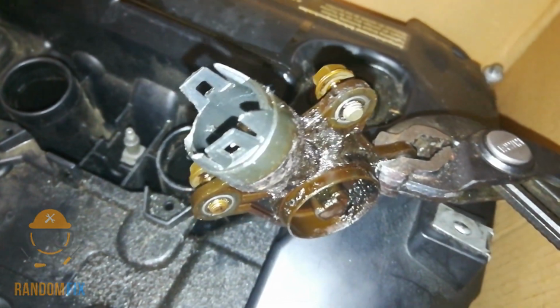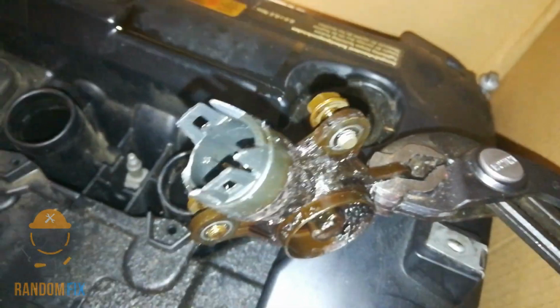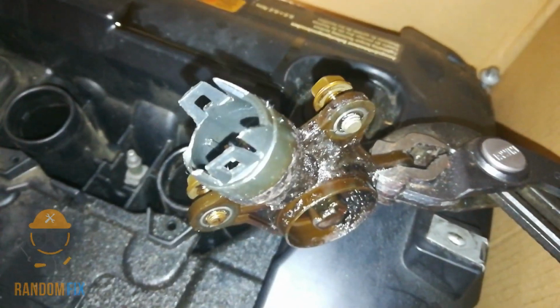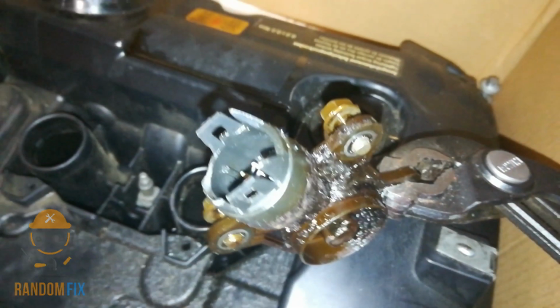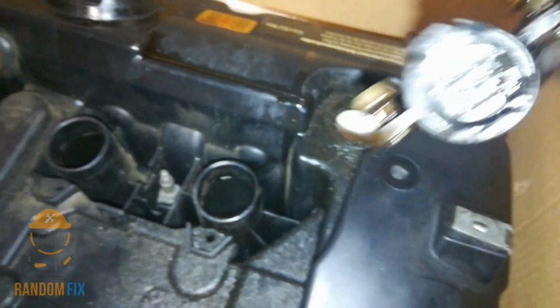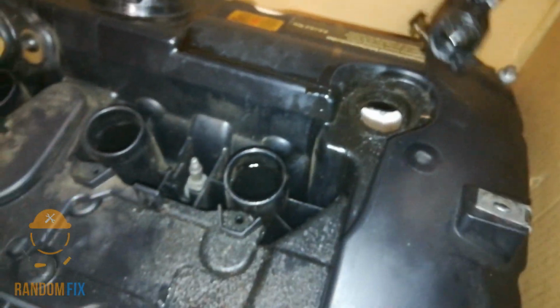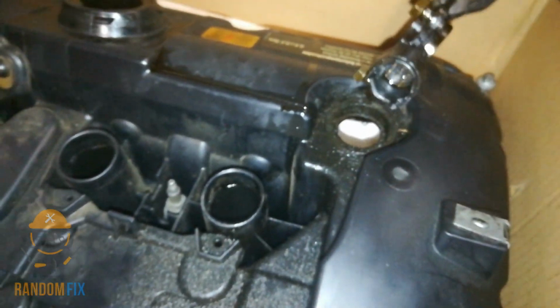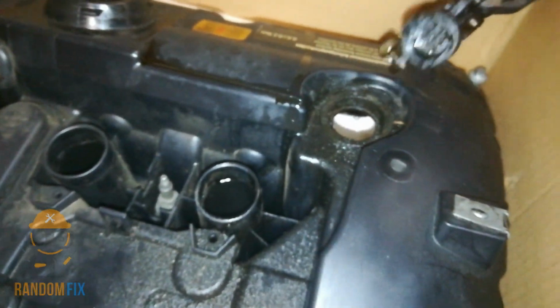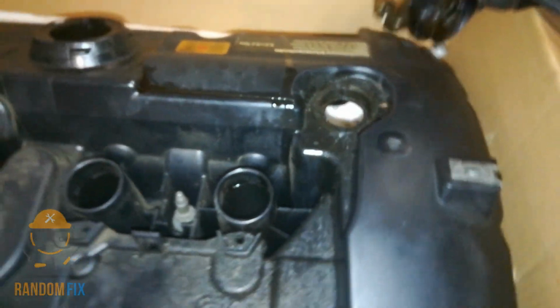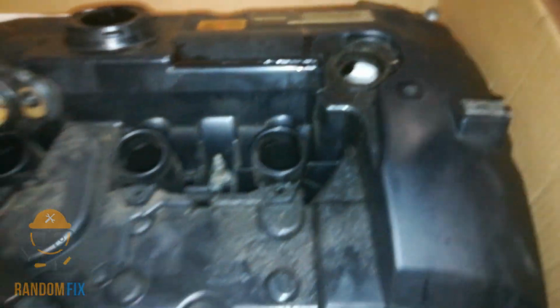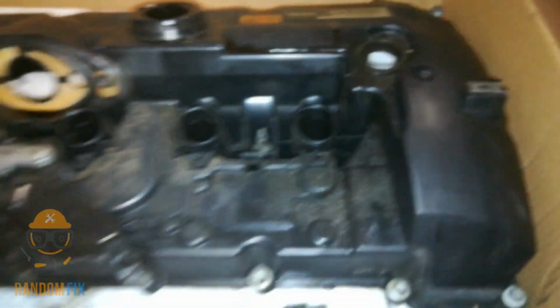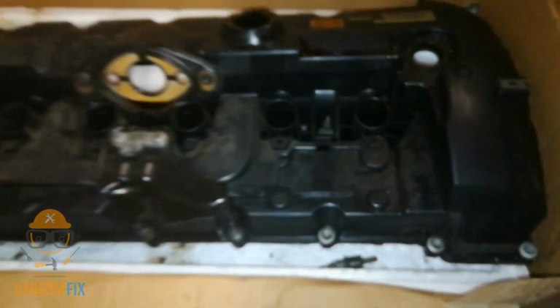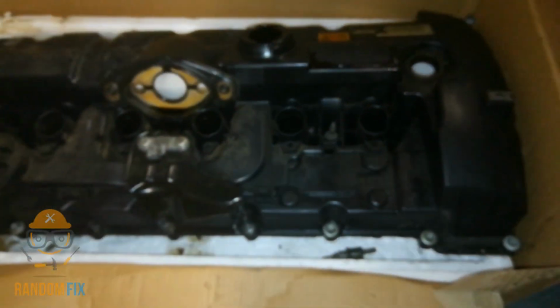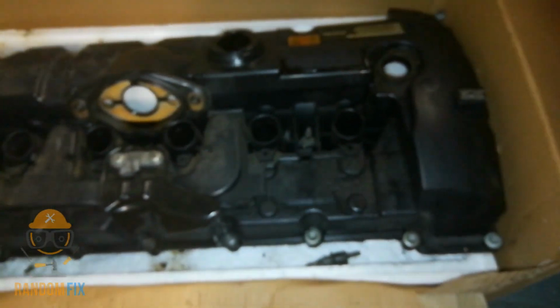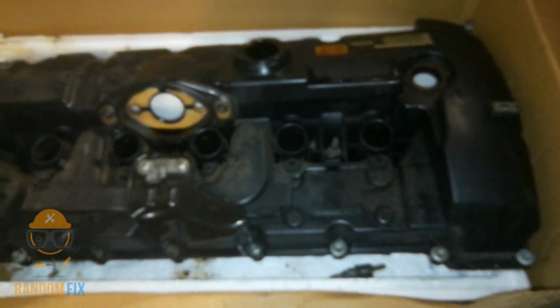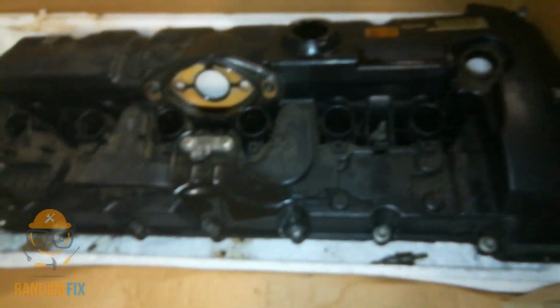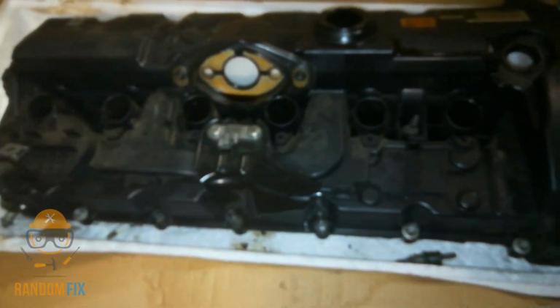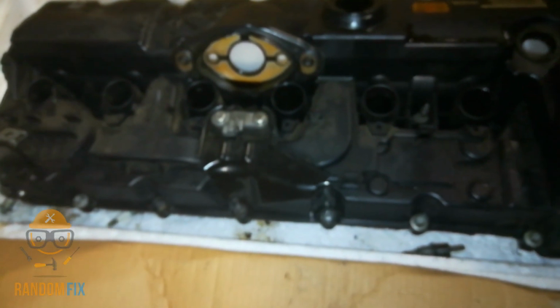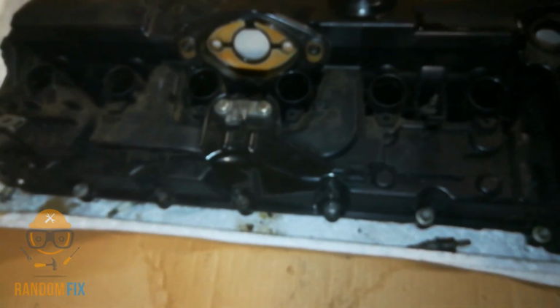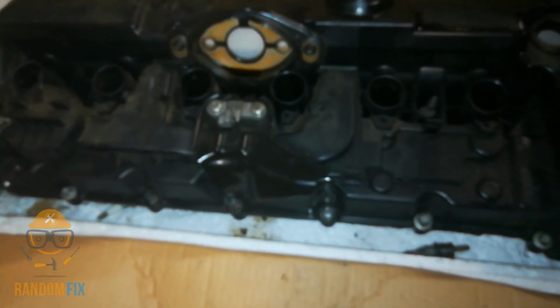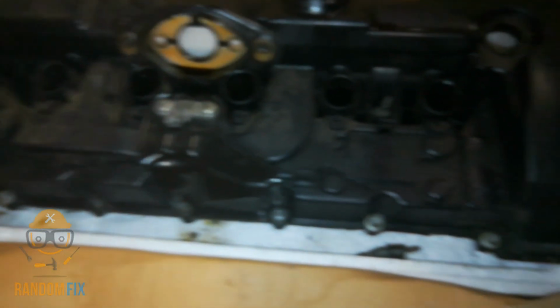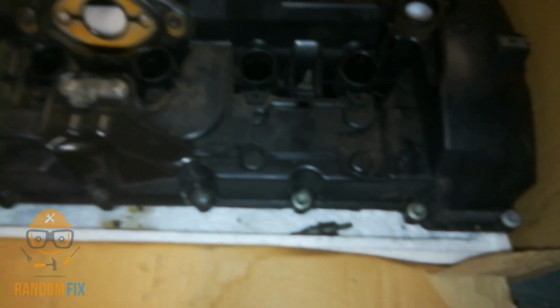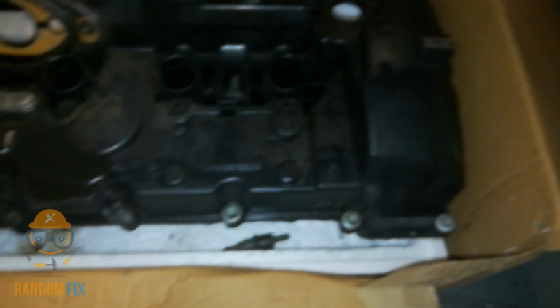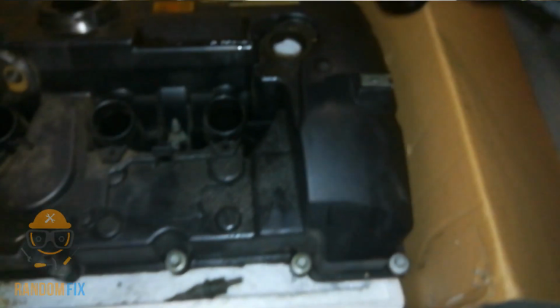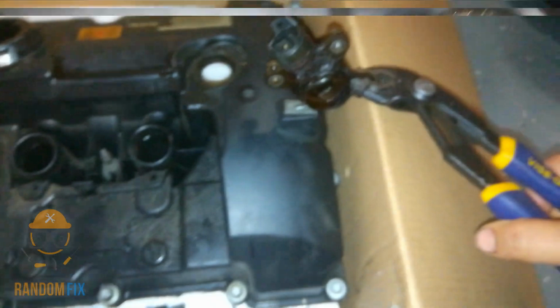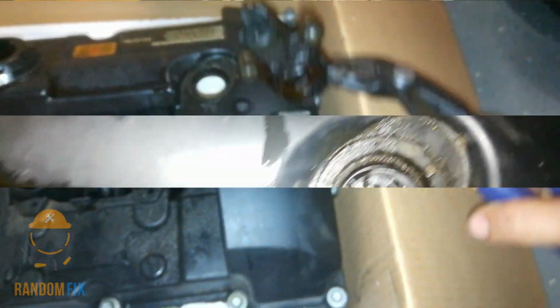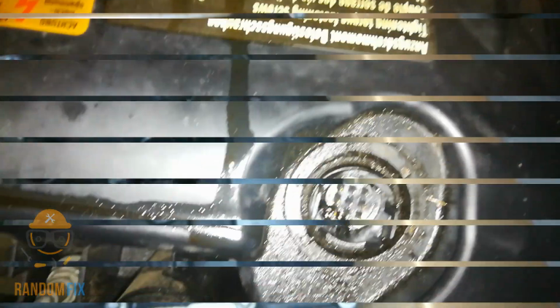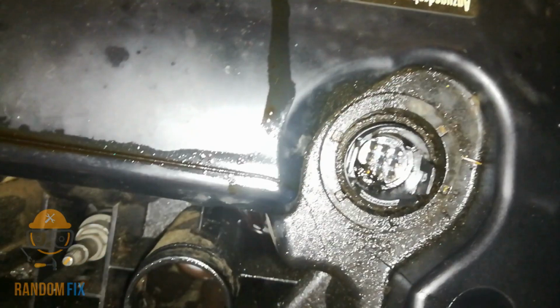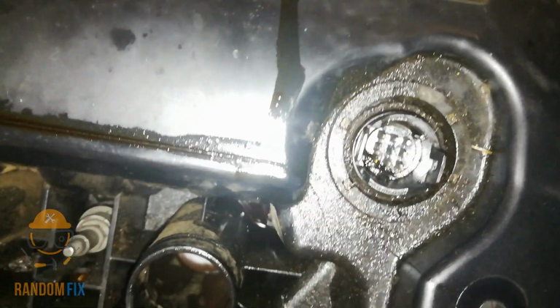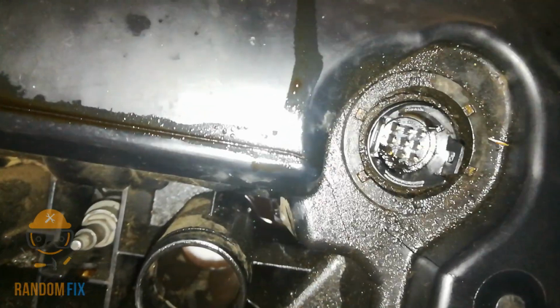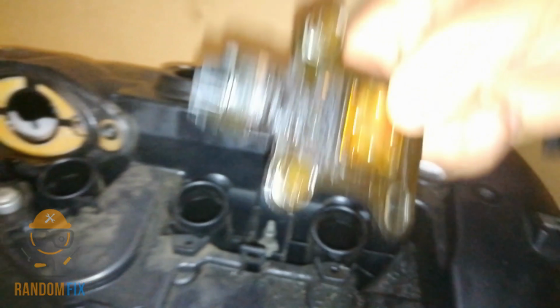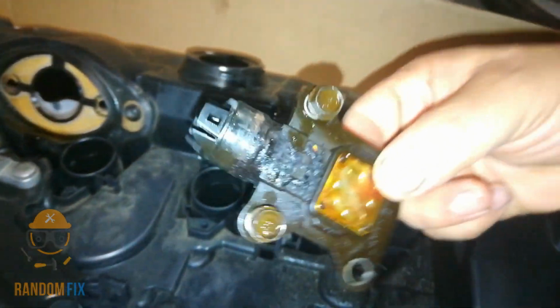I just want to show you guys really quick where this fits. So if you're looking at the front of your valve cover, this is going to be the front side right here — and it fits just like that.